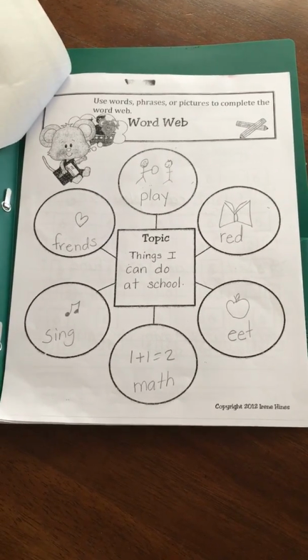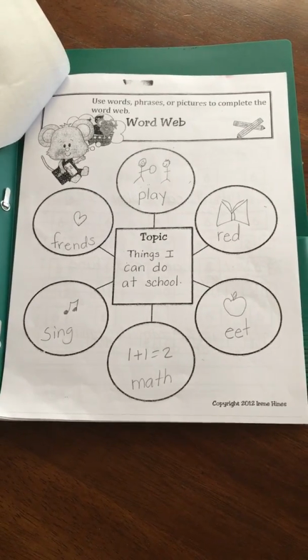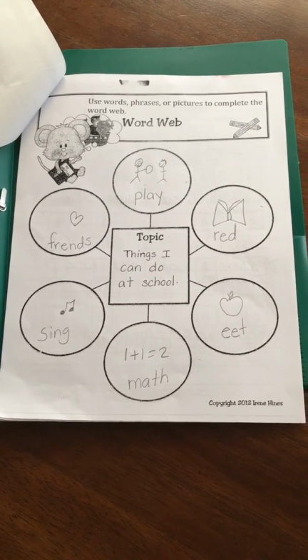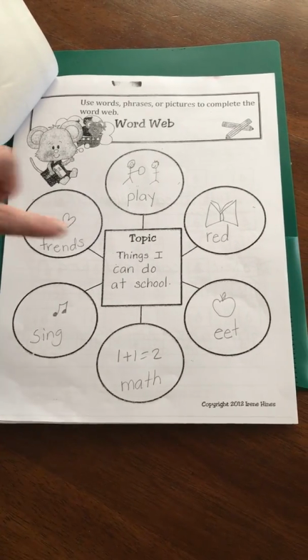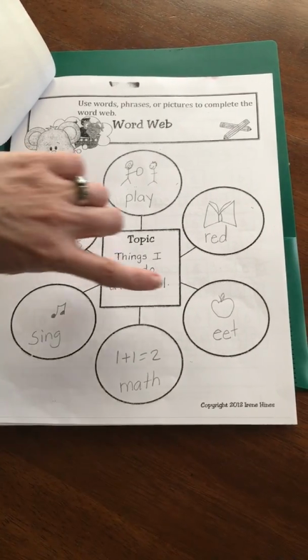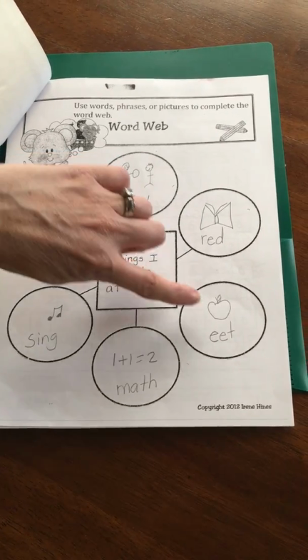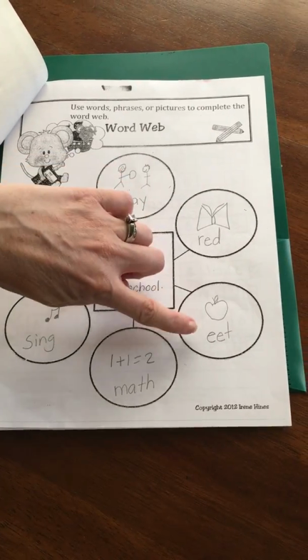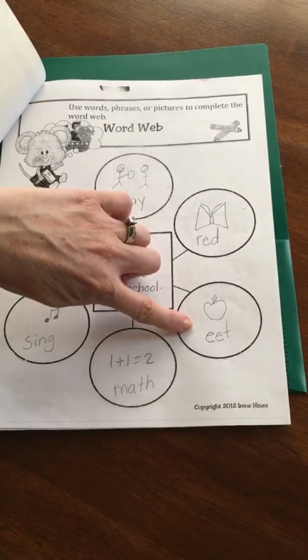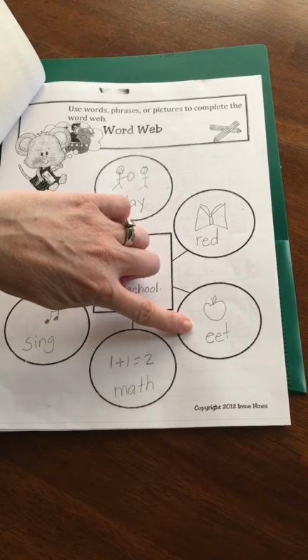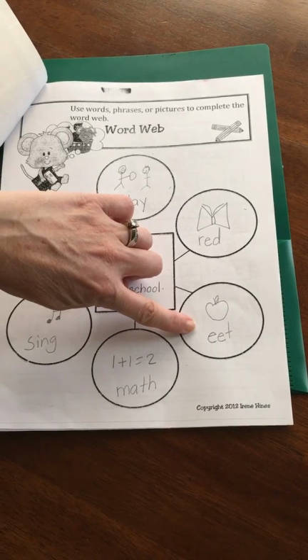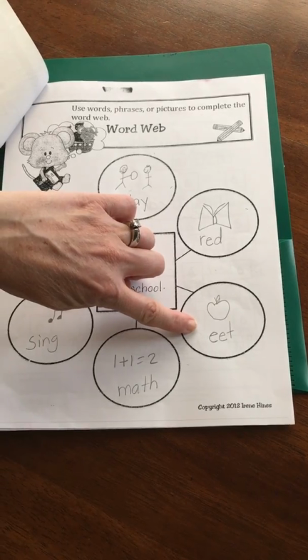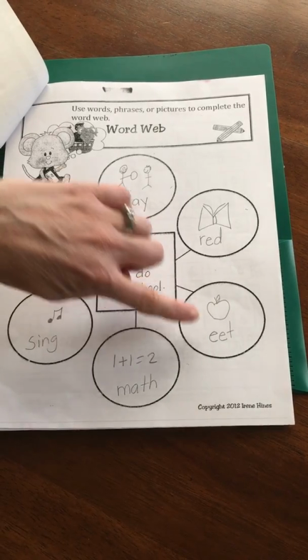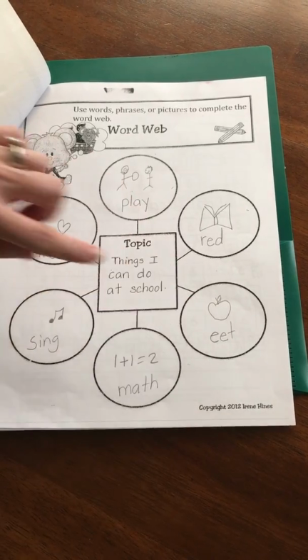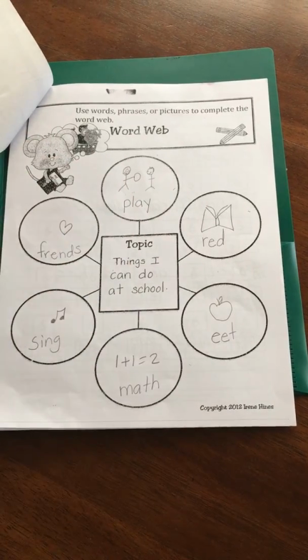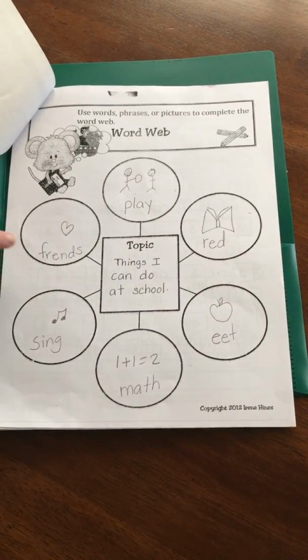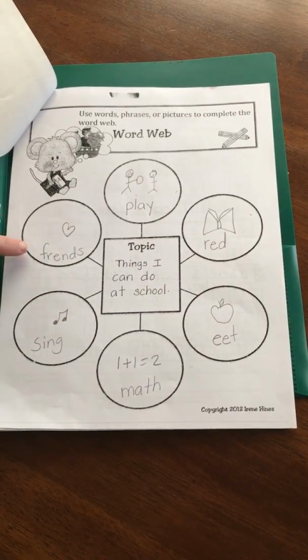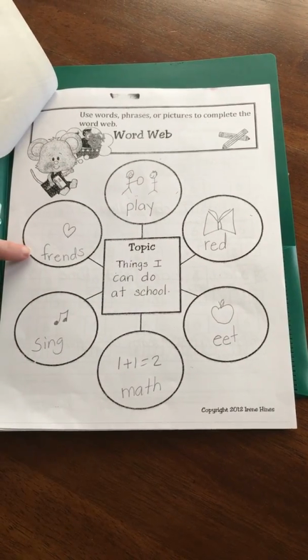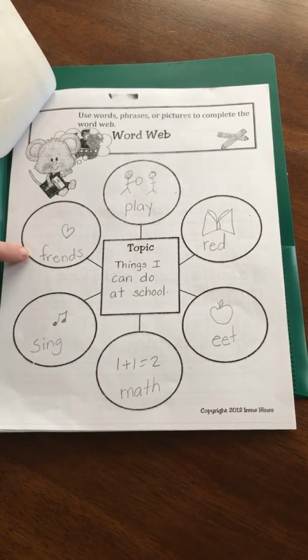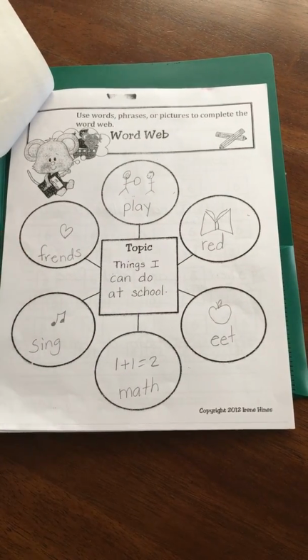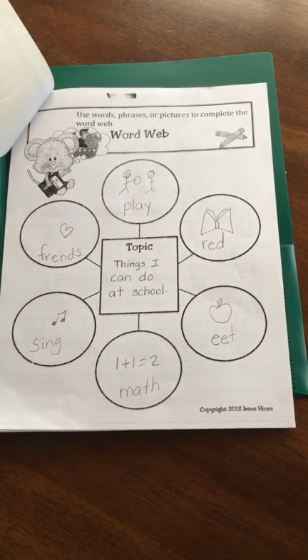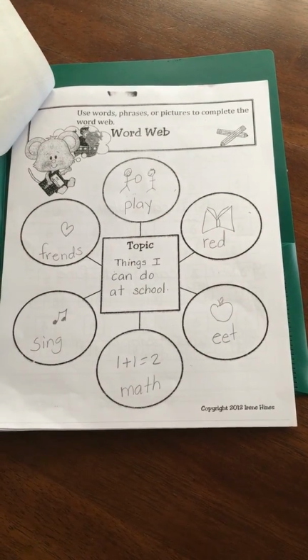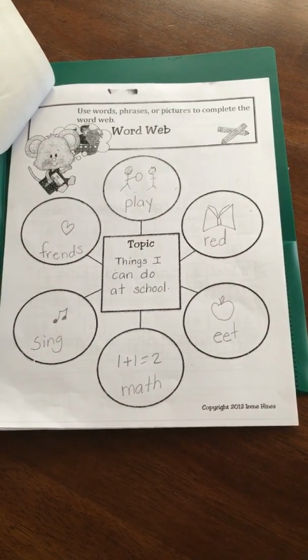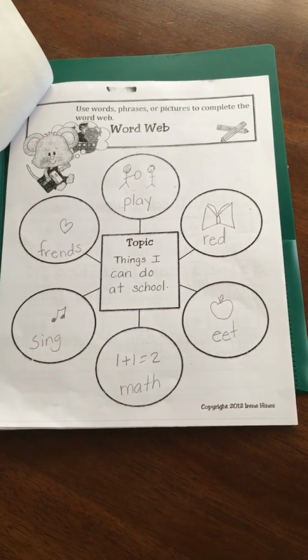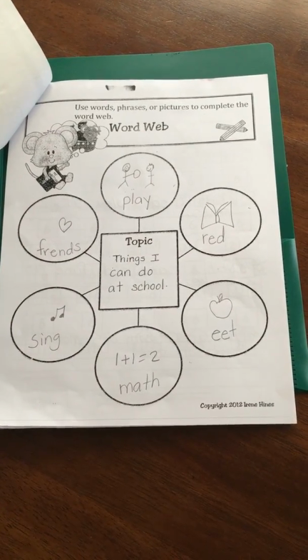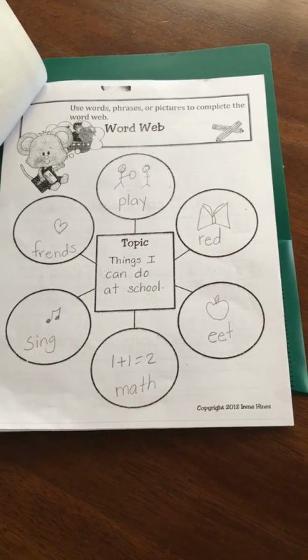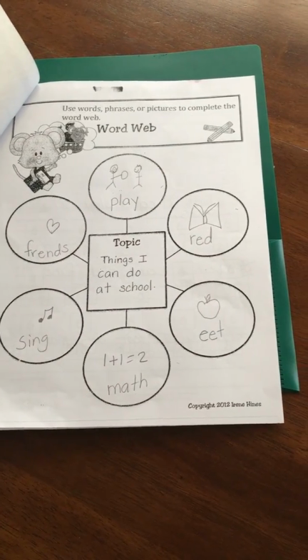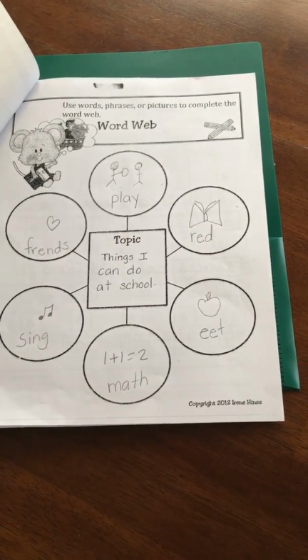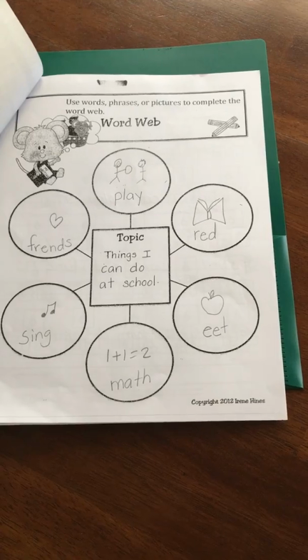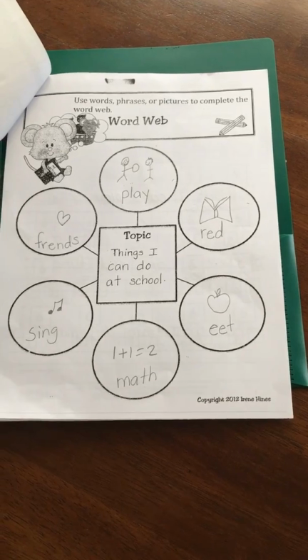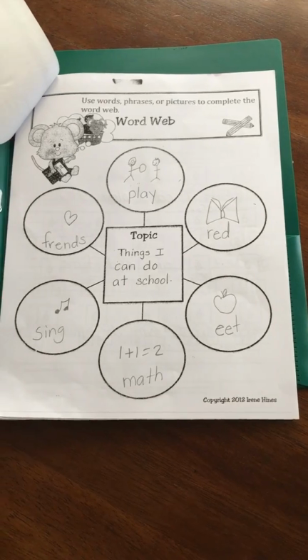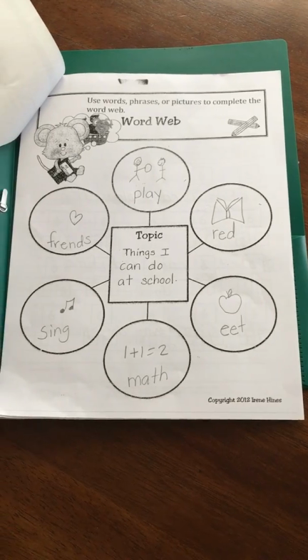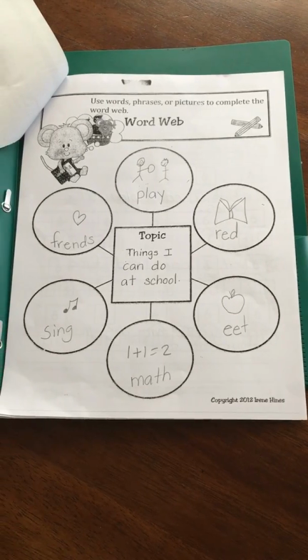You'll see that we have some words that are not spelled correctly. That's because your child should be the one sounding and spelling the words, so no need to worry about correct spelling.